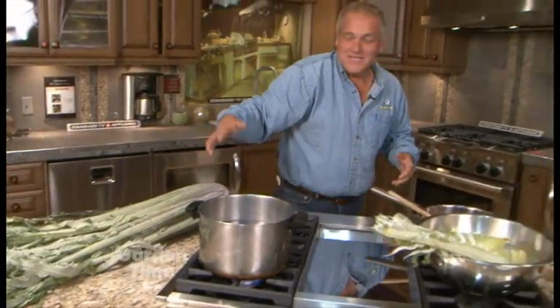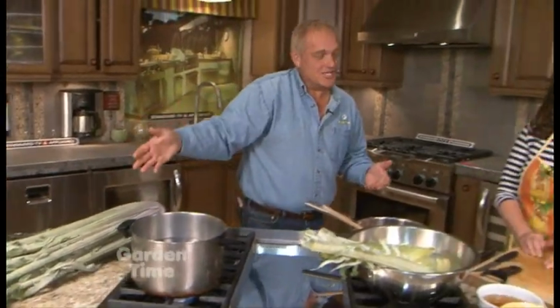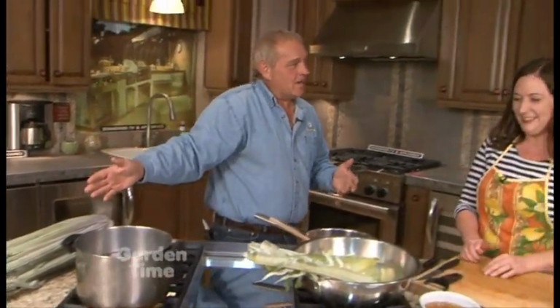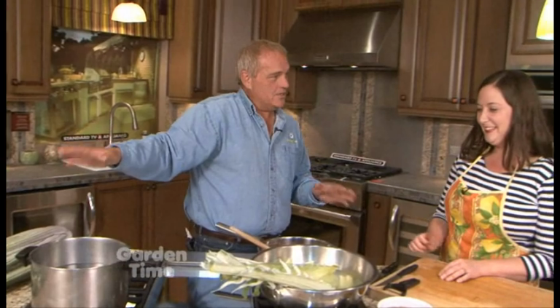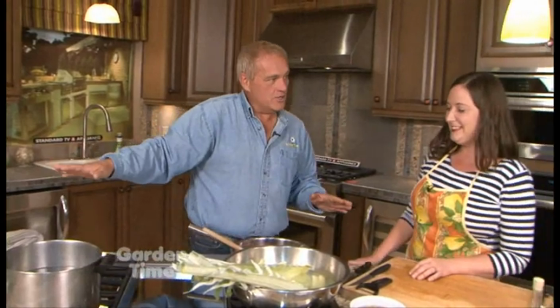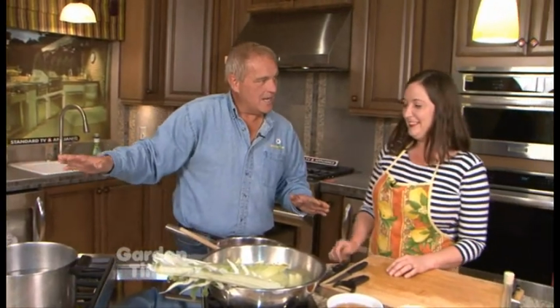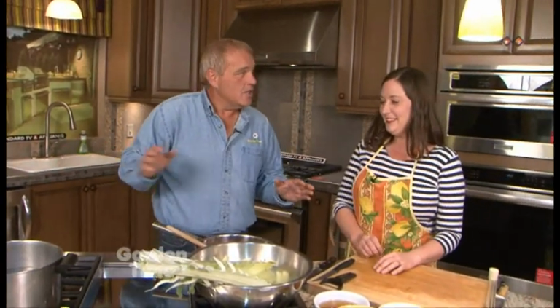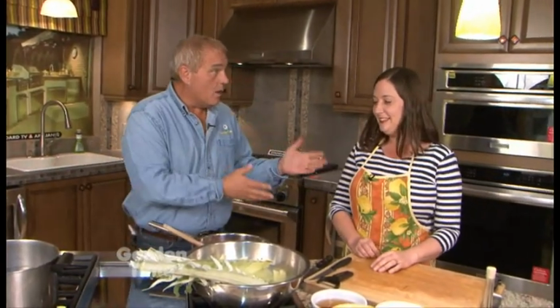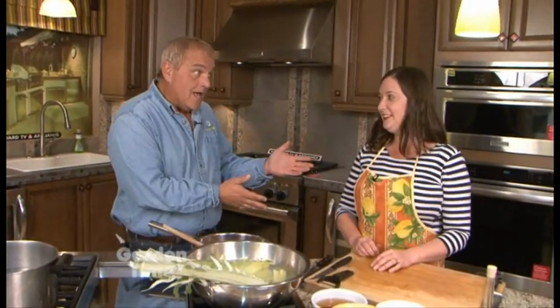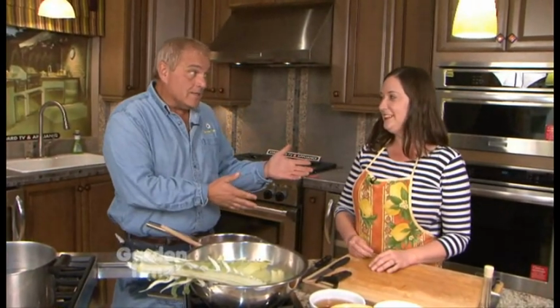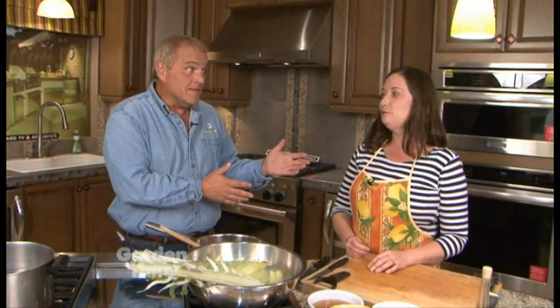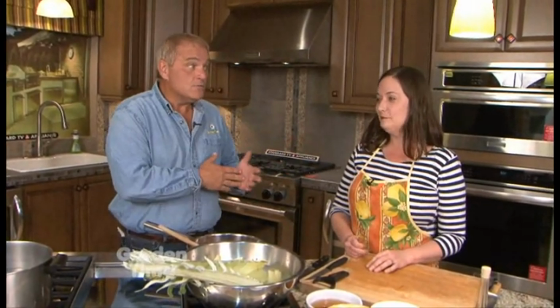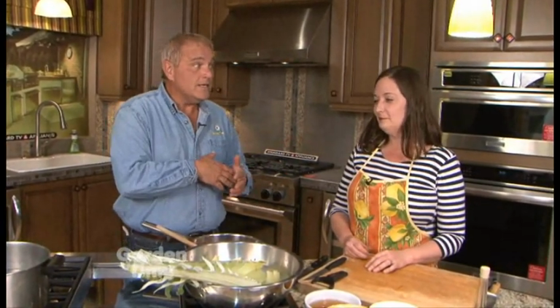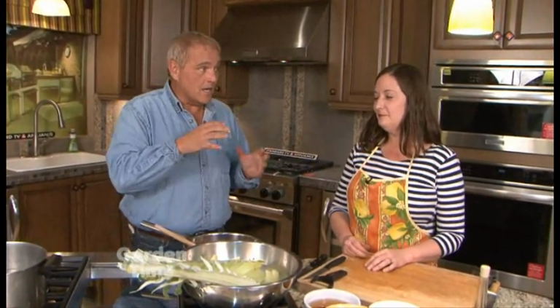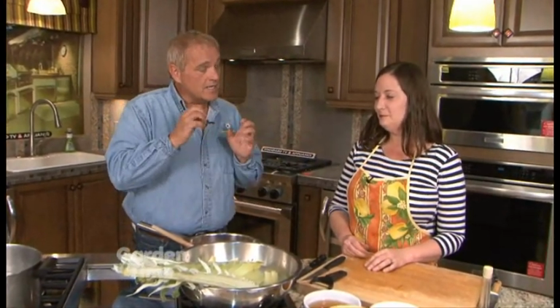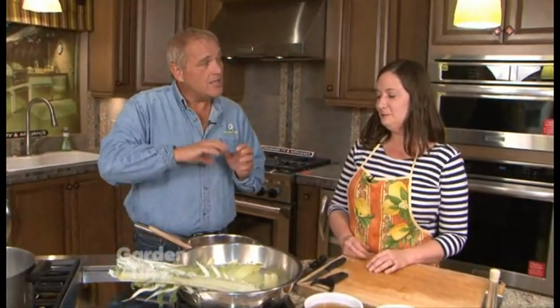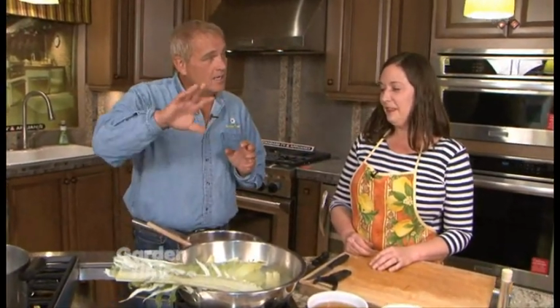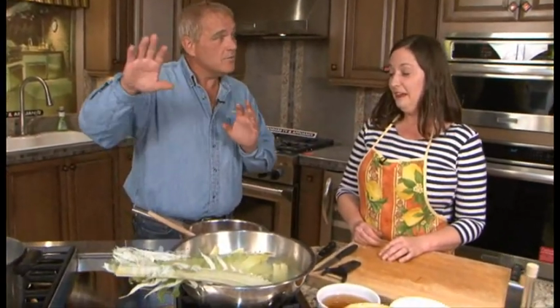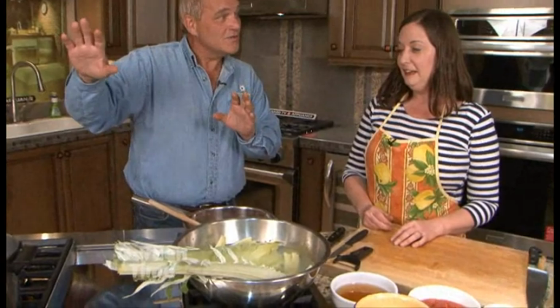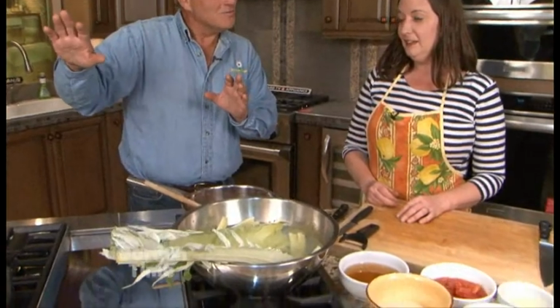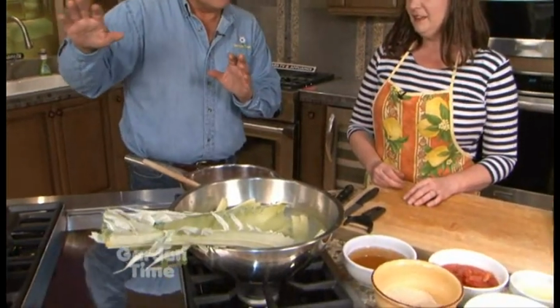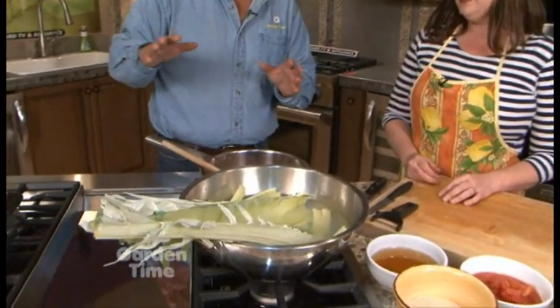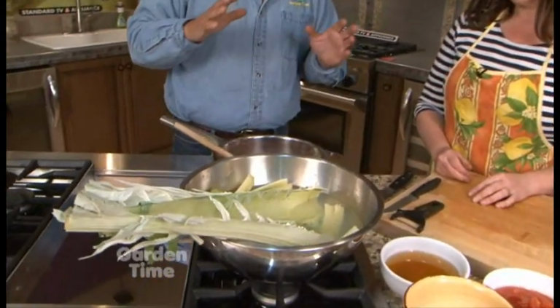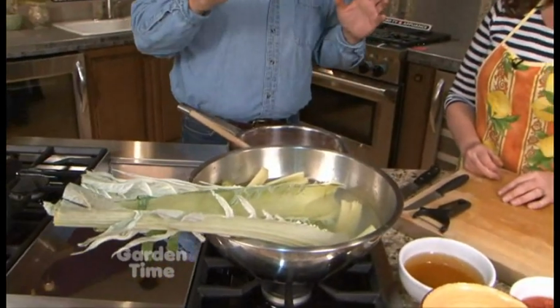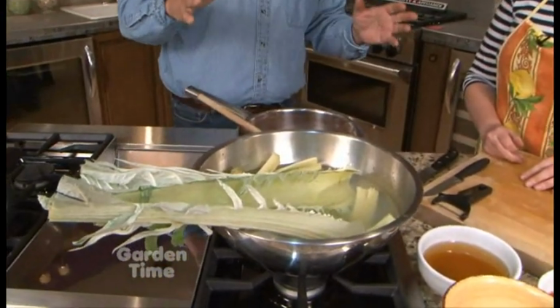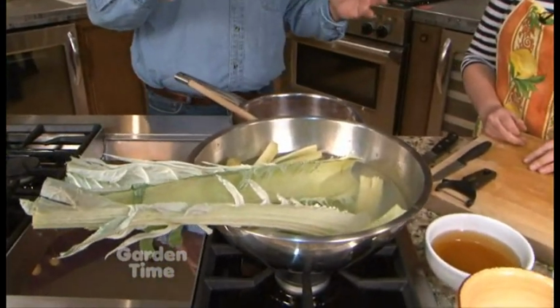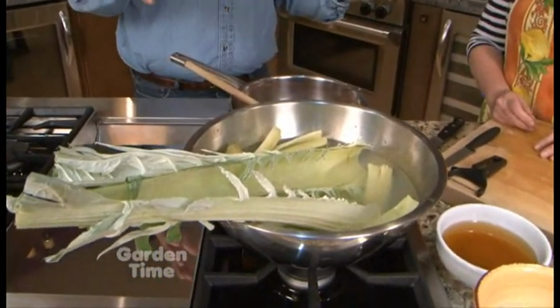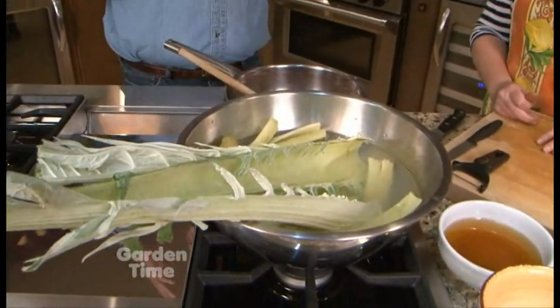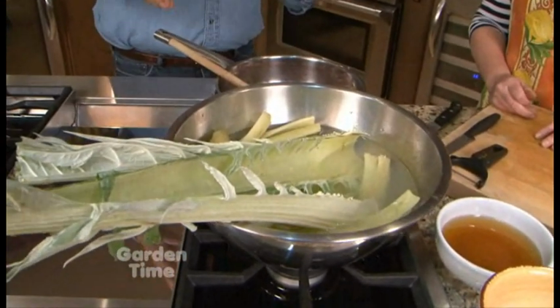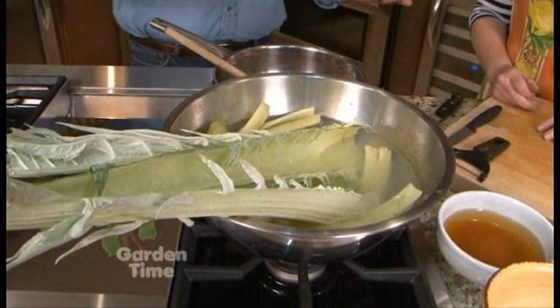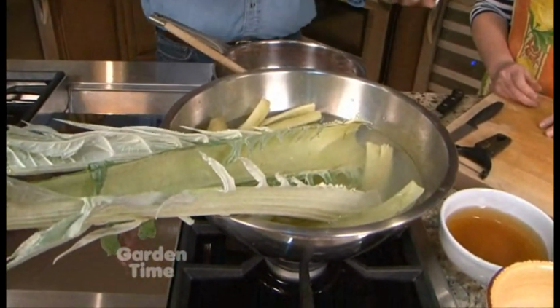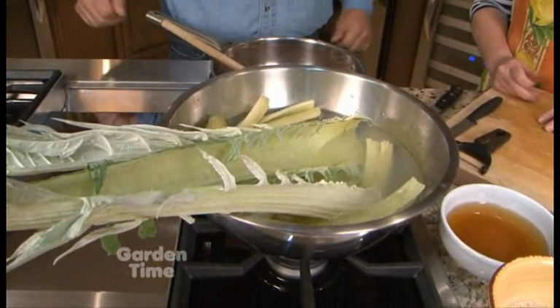This is just a regular cardoon, and you are Italian, and this is really an Italian — and other parts of the world besides America — dish. So tell us, first of all, what are we doing with it?